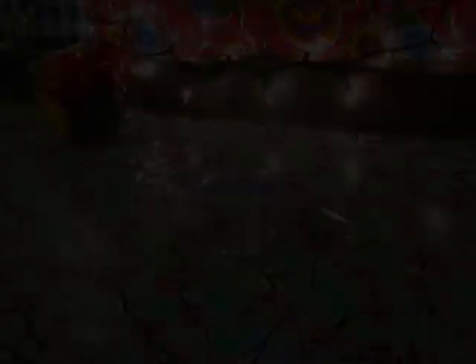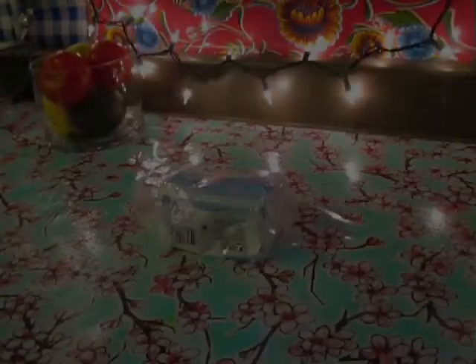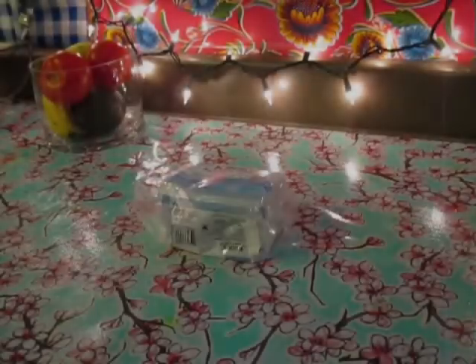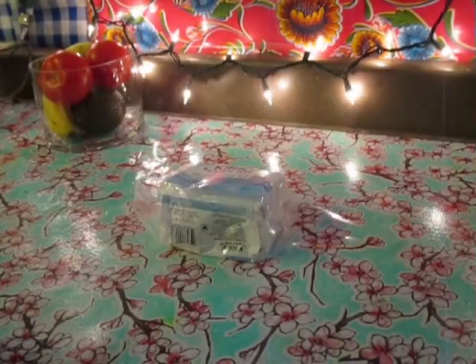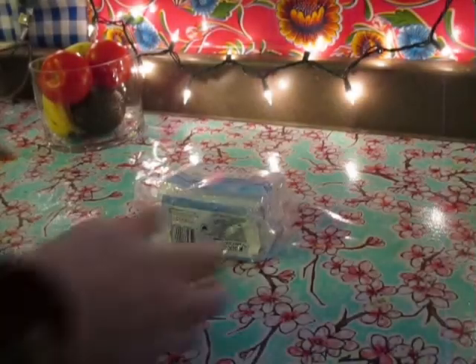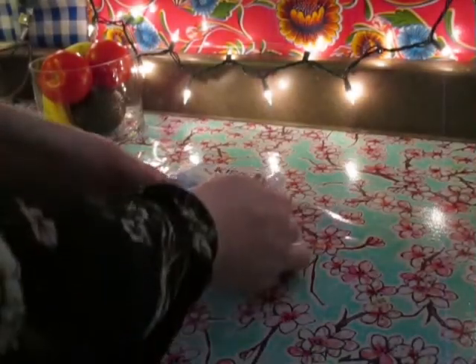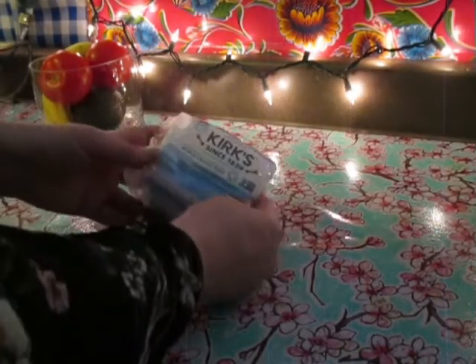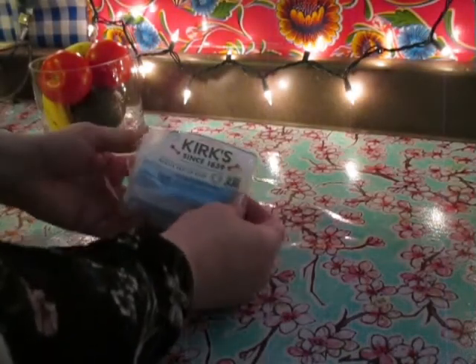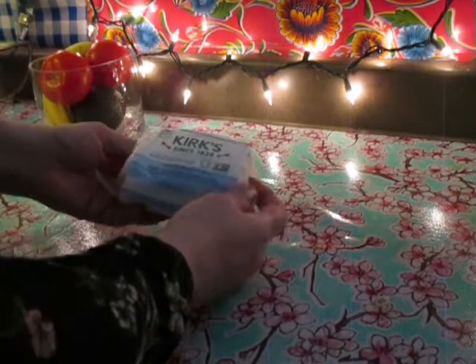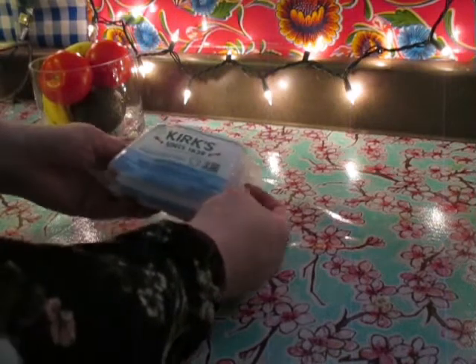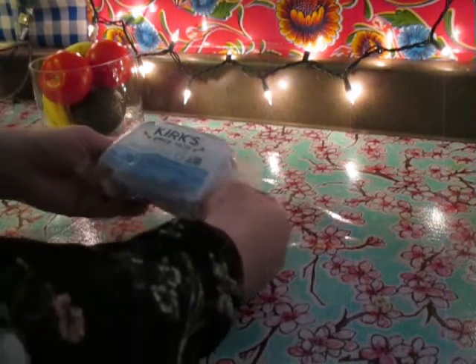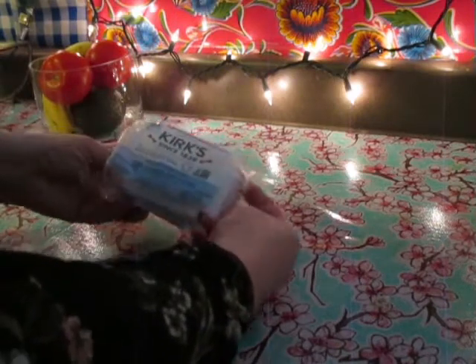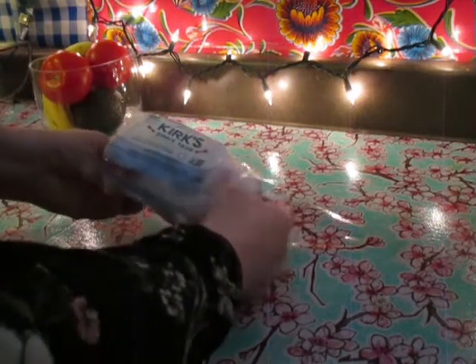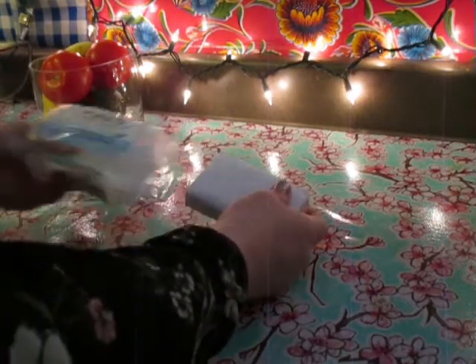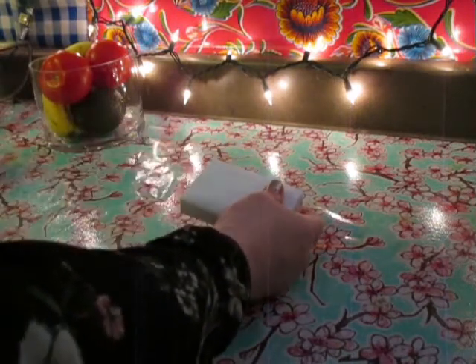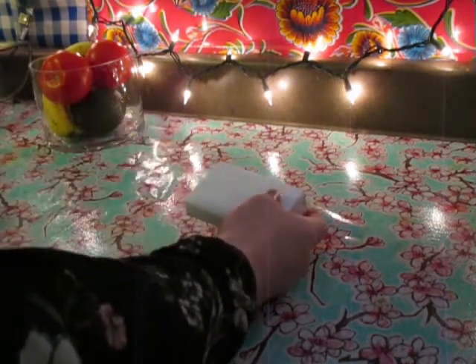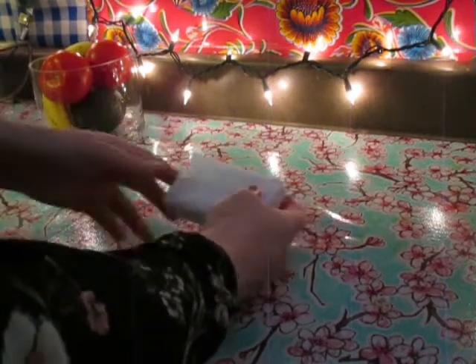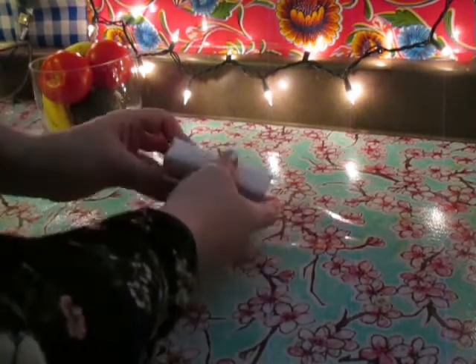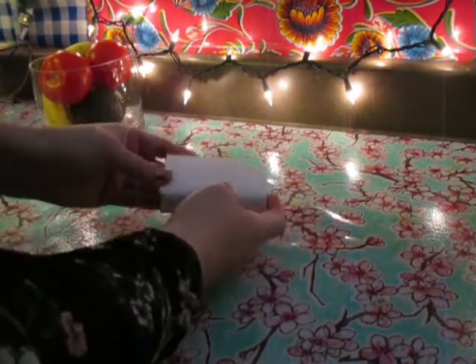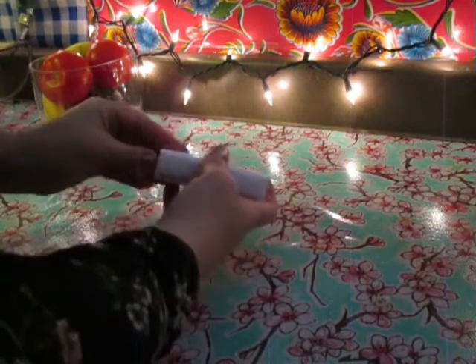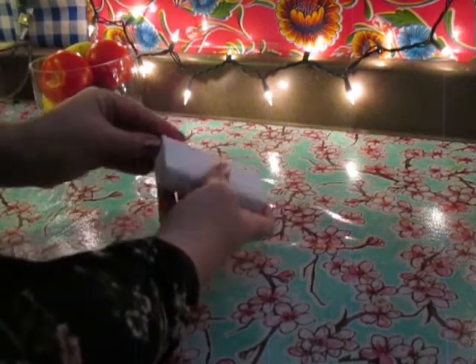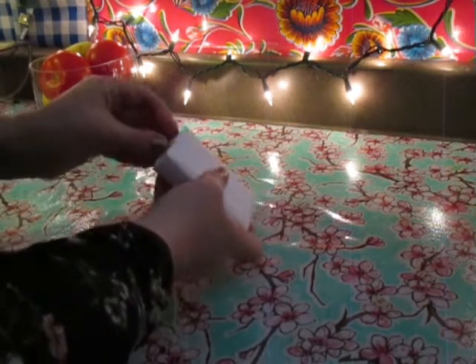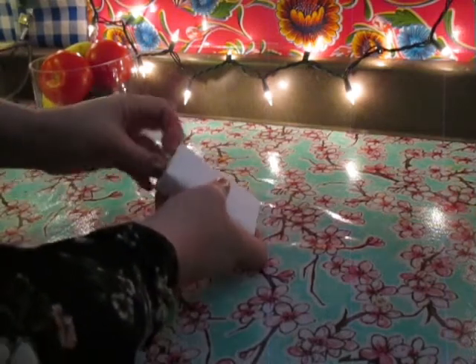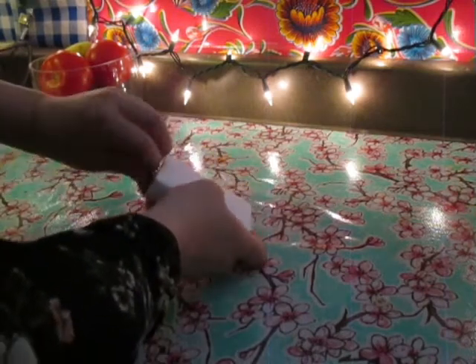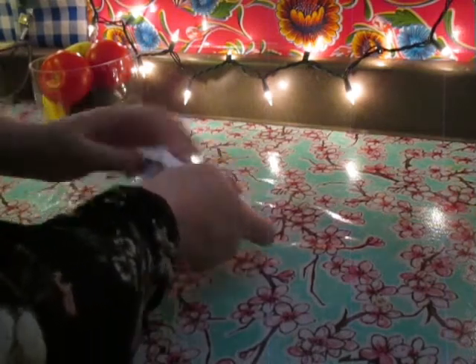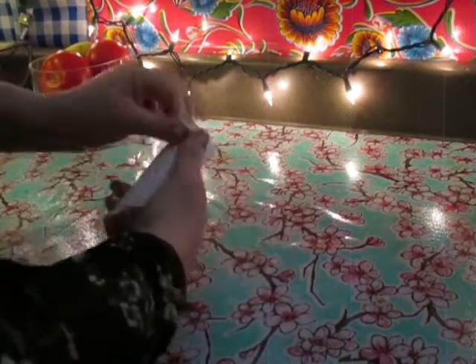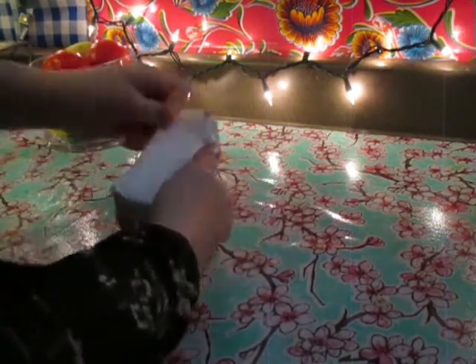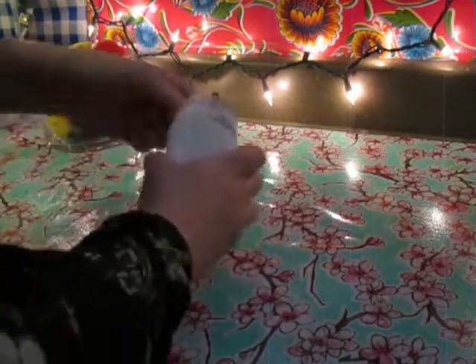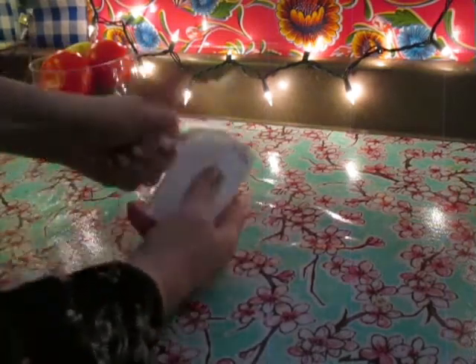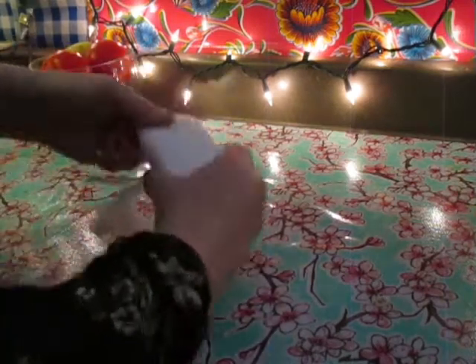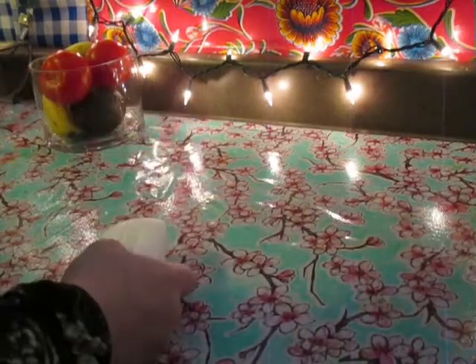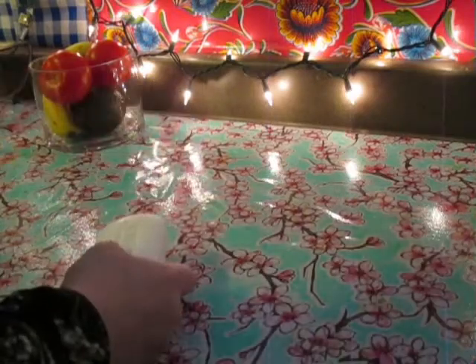First, you want to start out with a bar of Castile soap. This is Kirk's. I like it because I can get it at my corner store — it costs about $2.50. But you can use any Castile. You can even use Dr. Bronner's, but a bar of Dr. Bronner's is like $6.